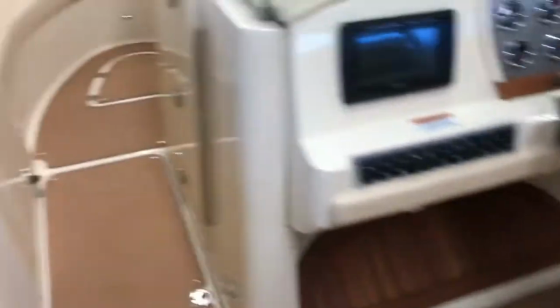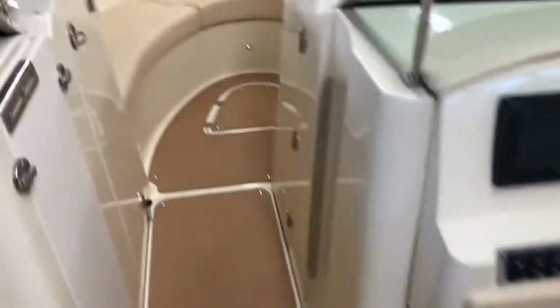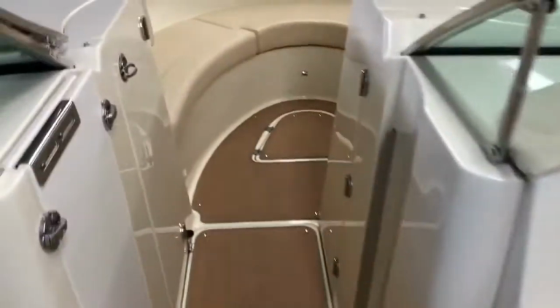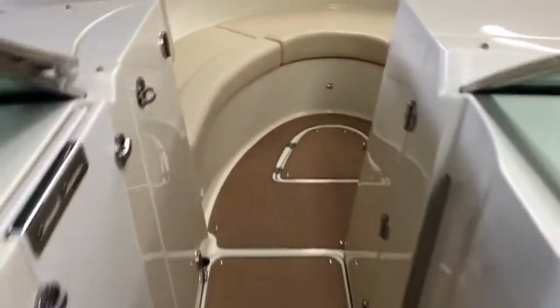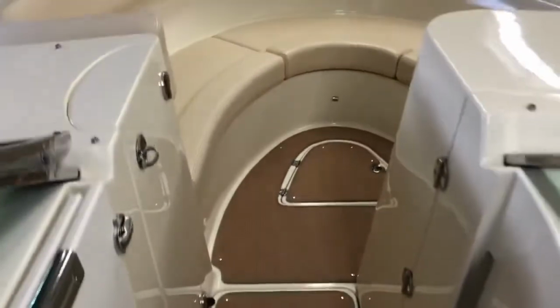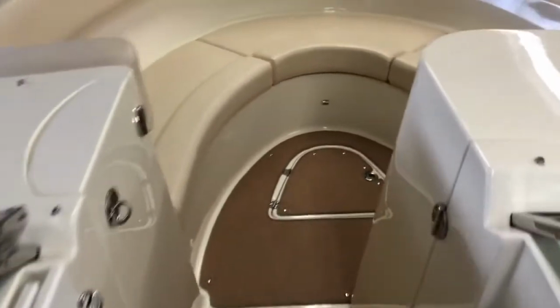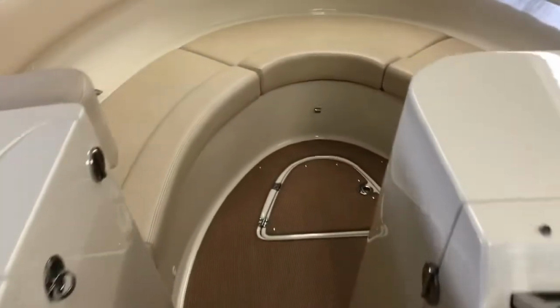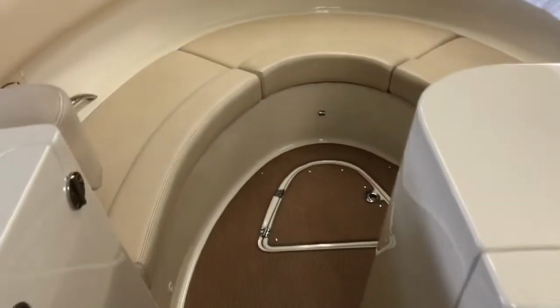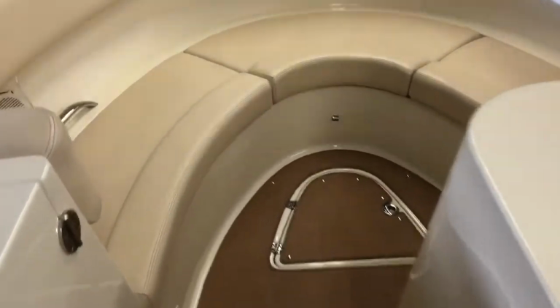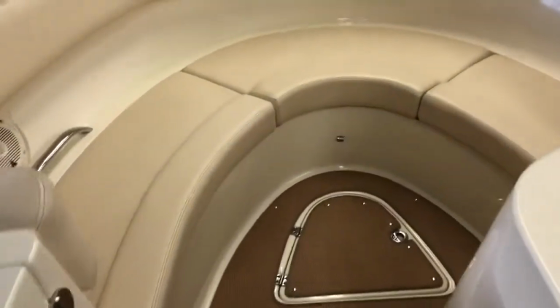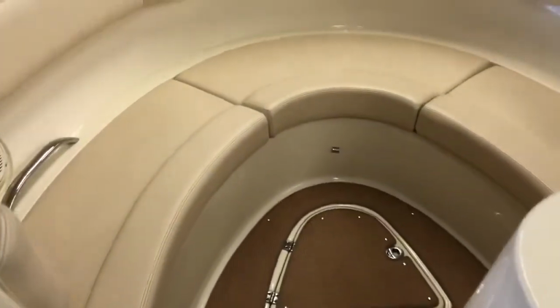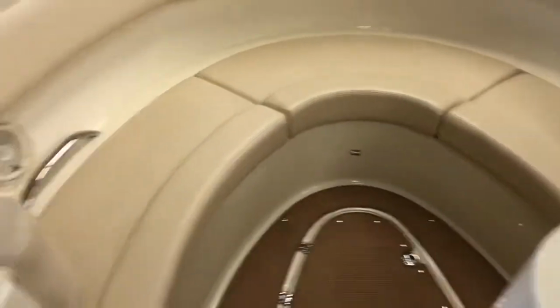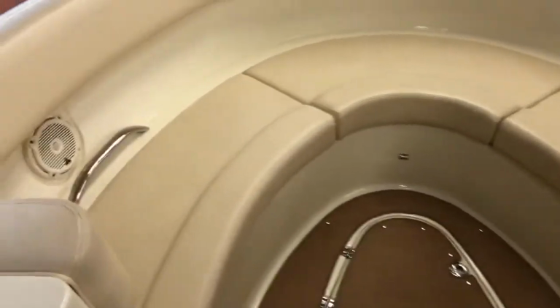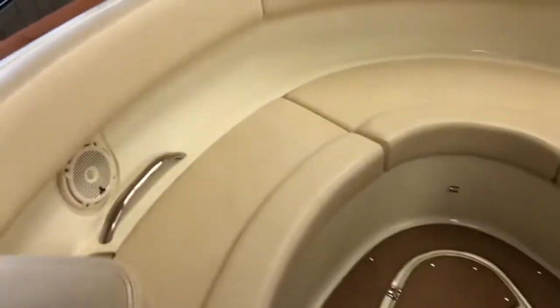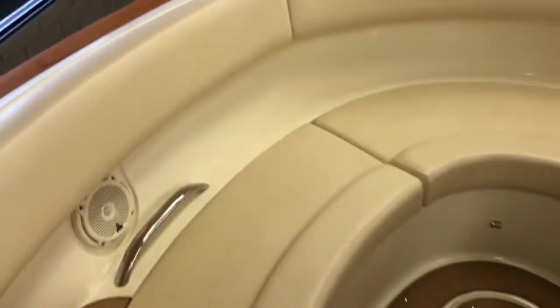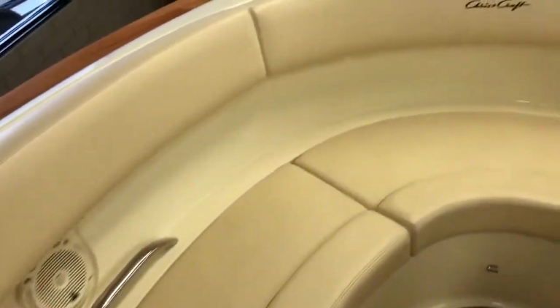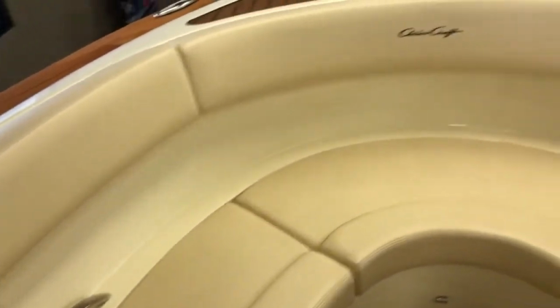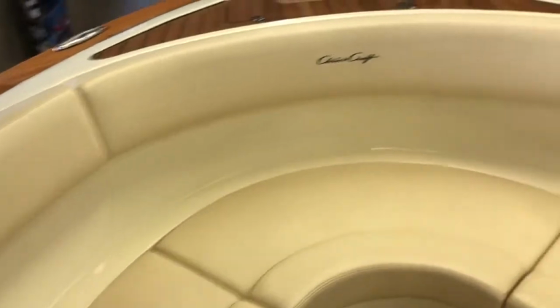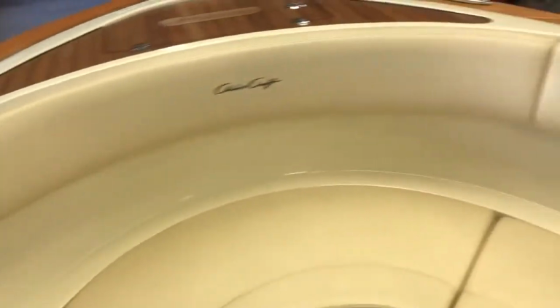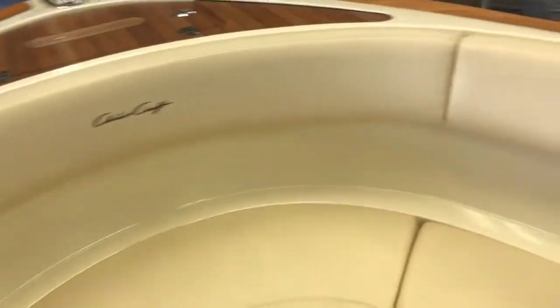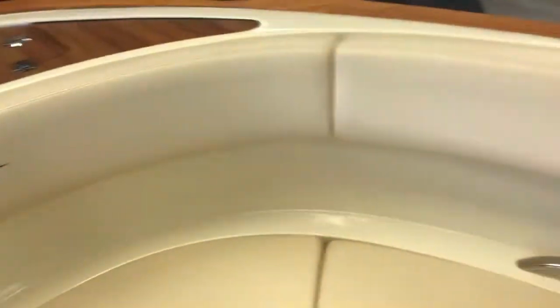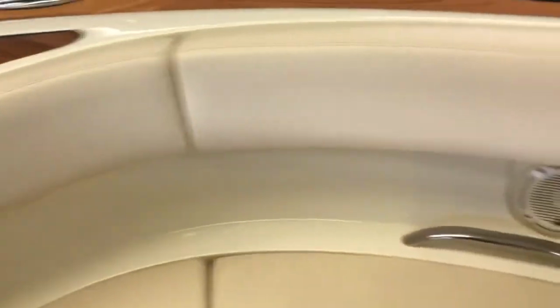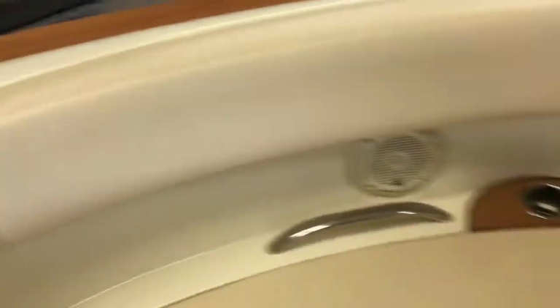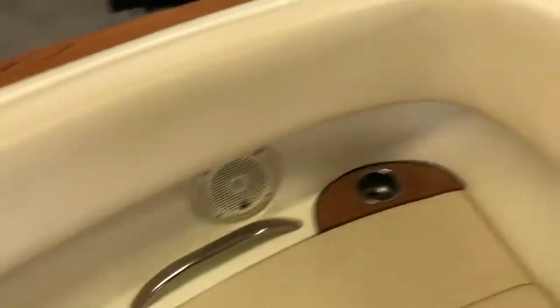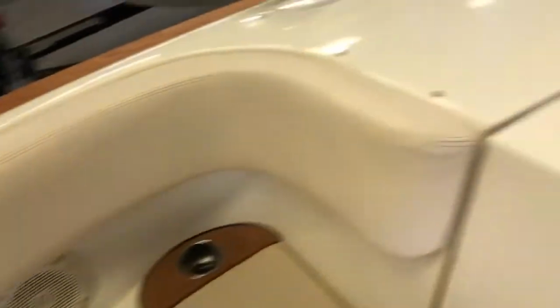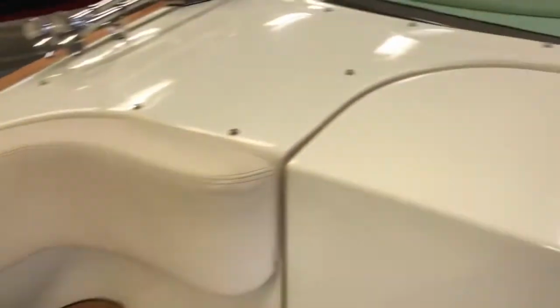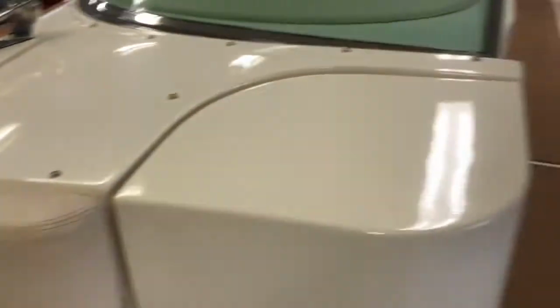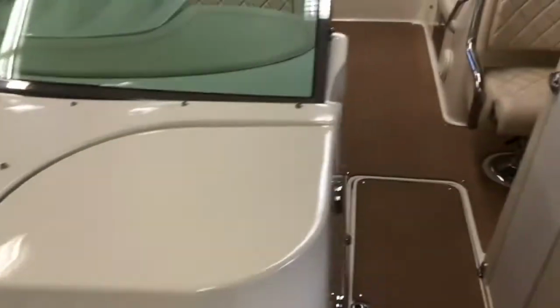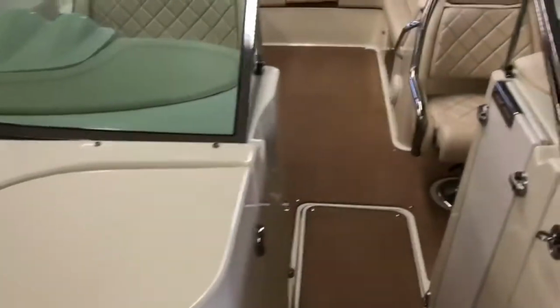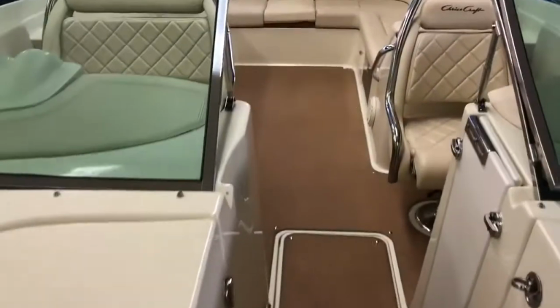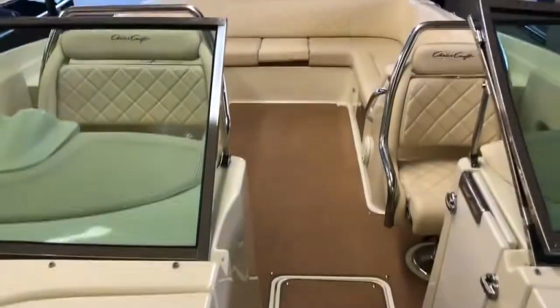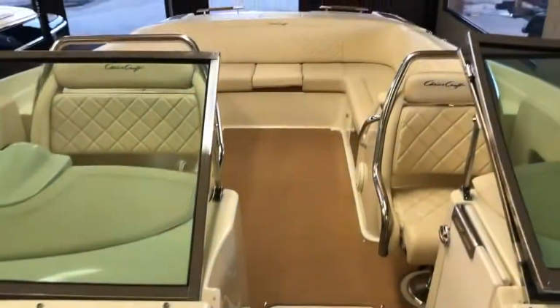Walking up to this wide, spacious, deep open bow, and then looking back into the boat.